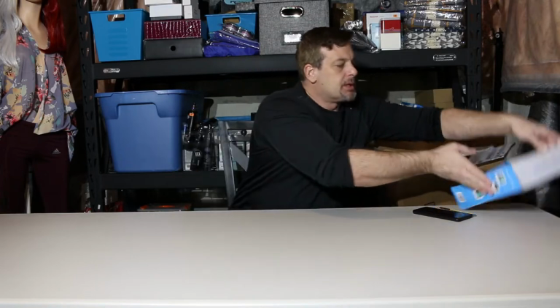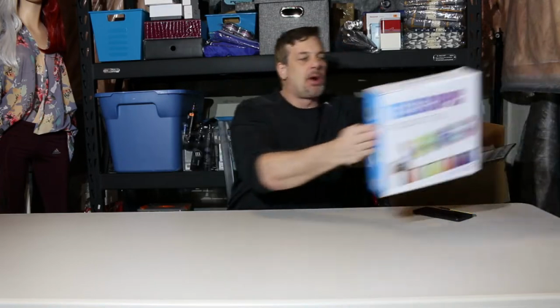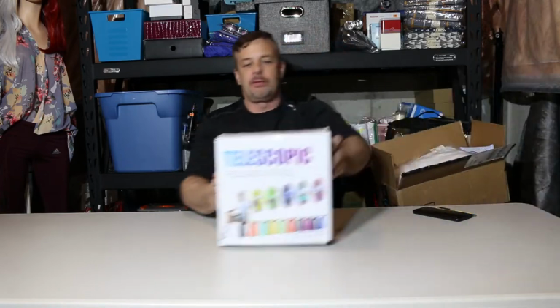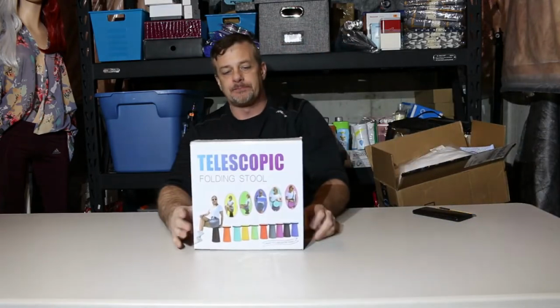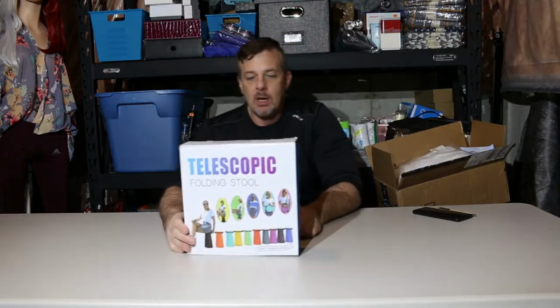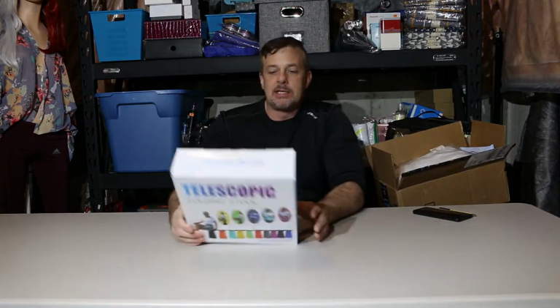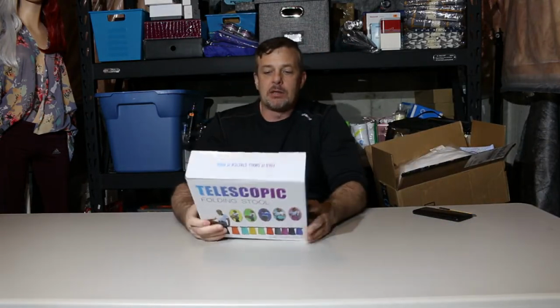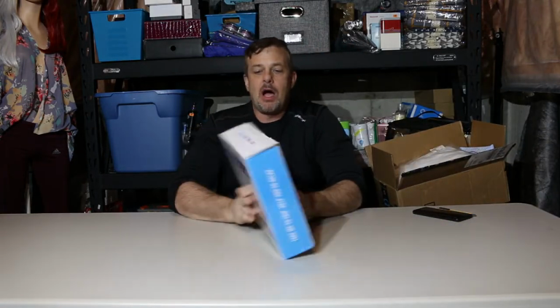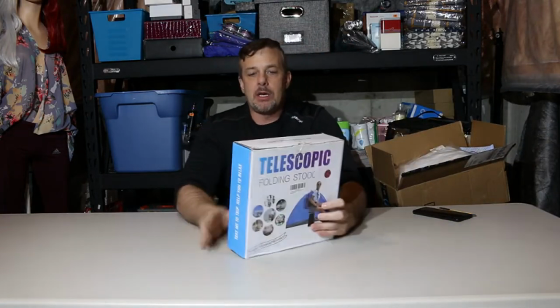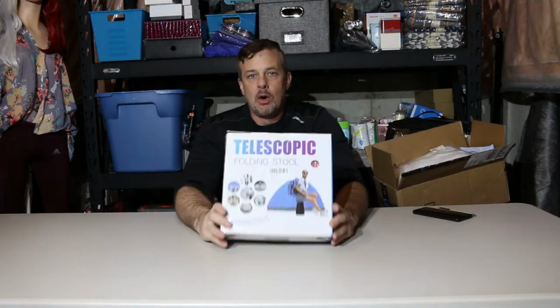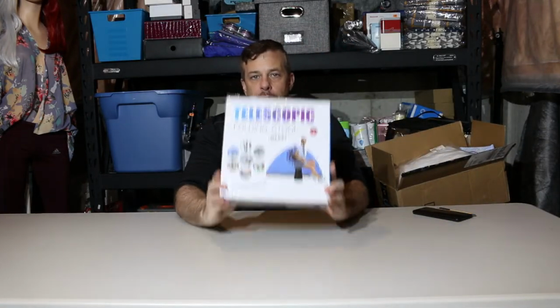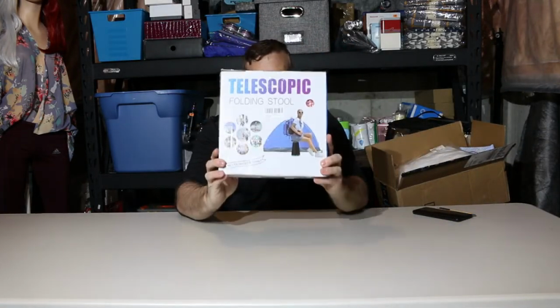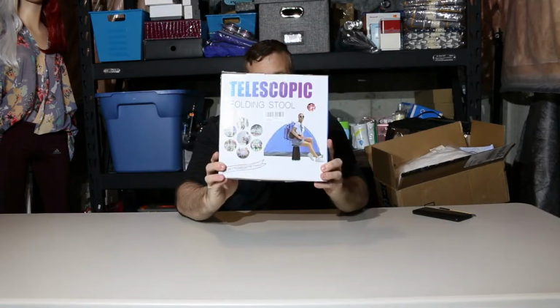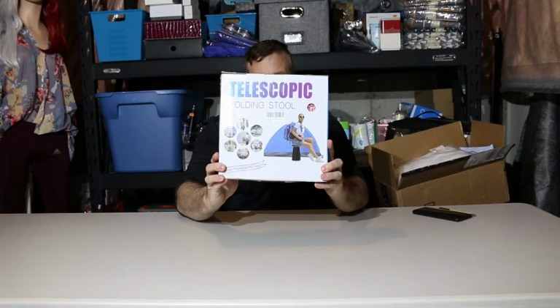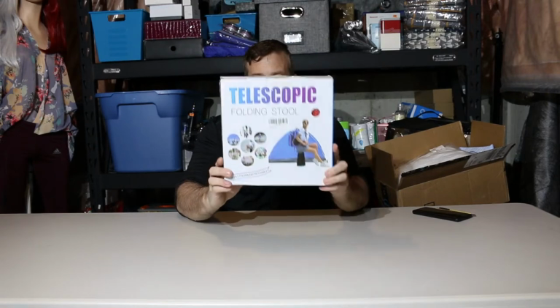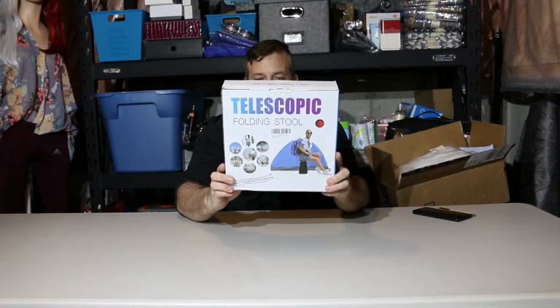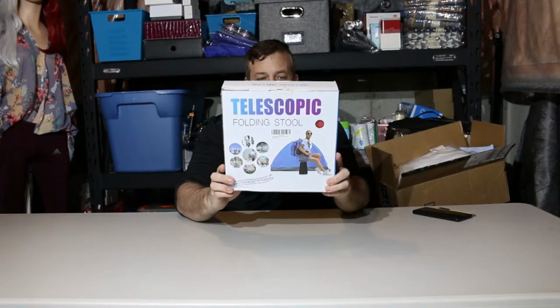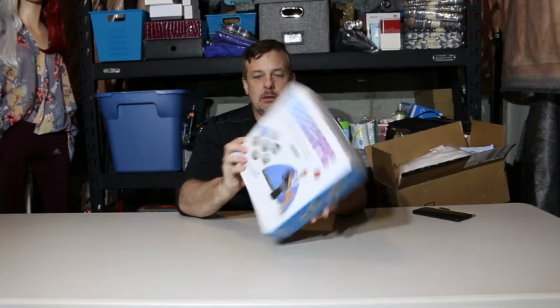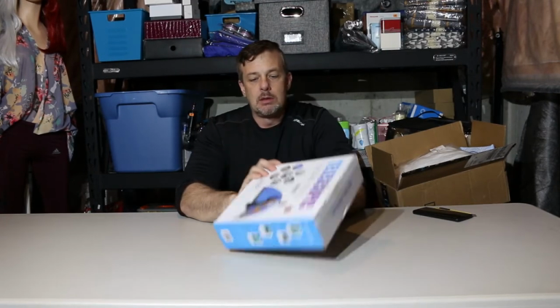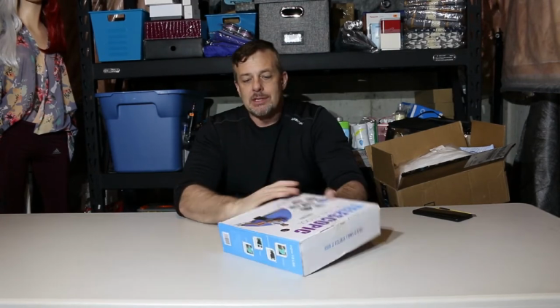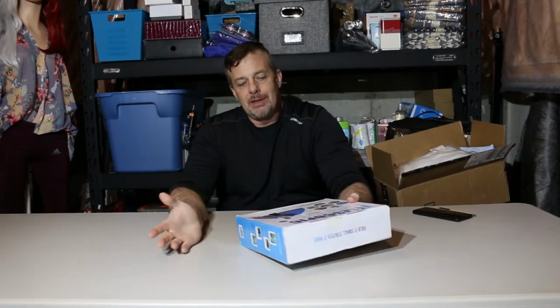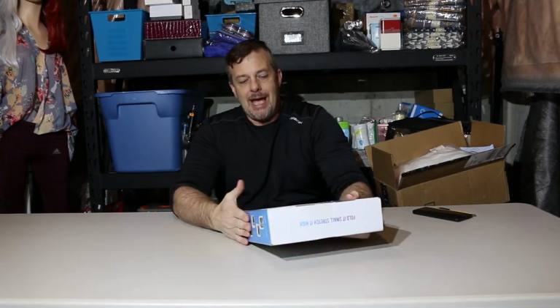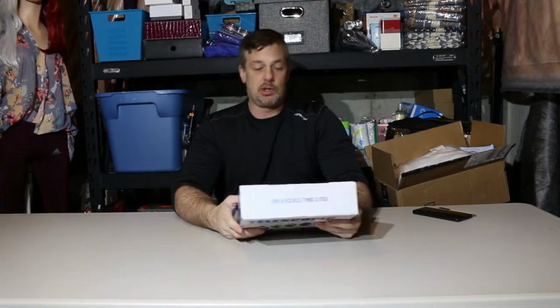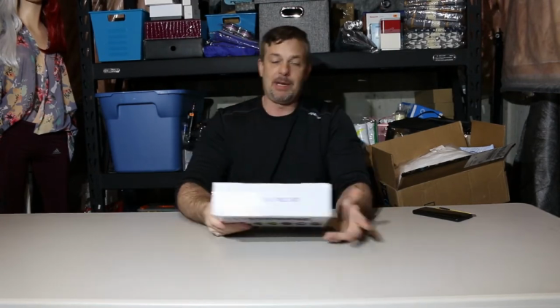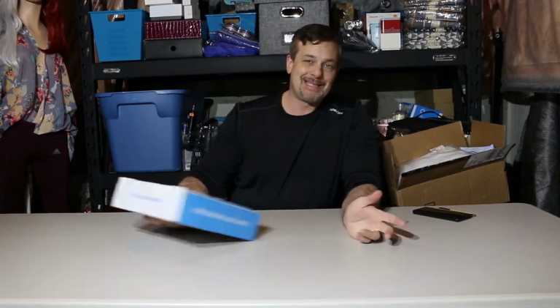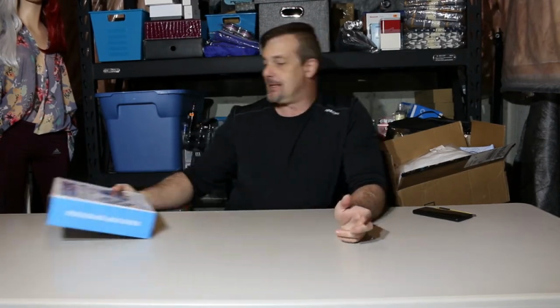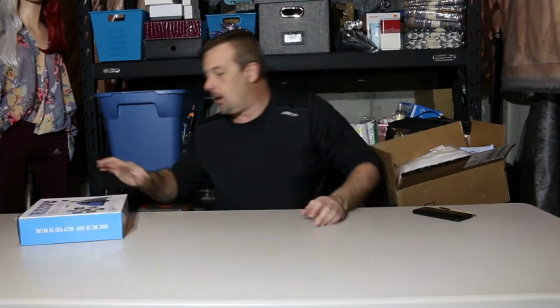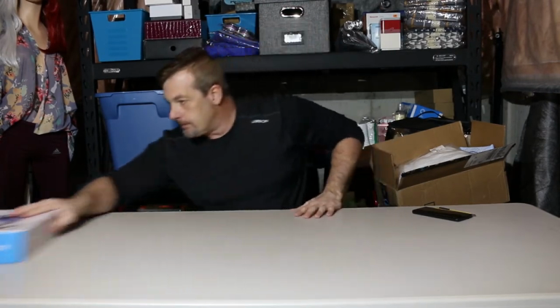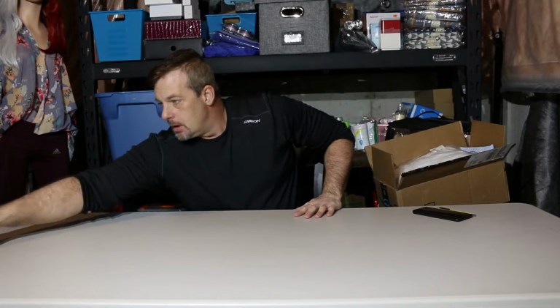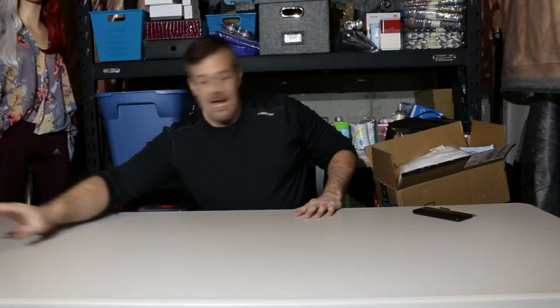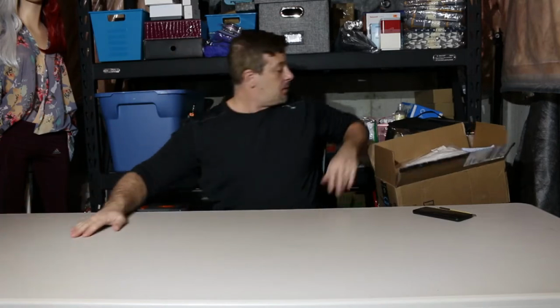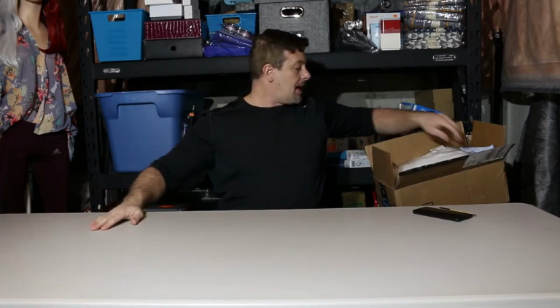We're going to start off with a telescopic folding stool. Something like that should be a nice easy sell — happy with that.